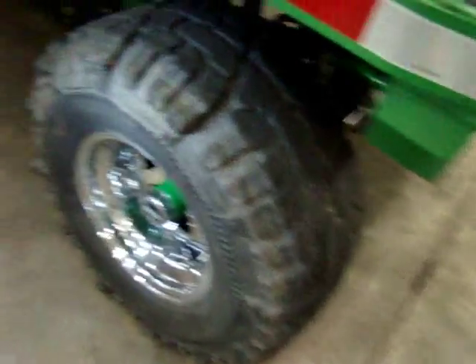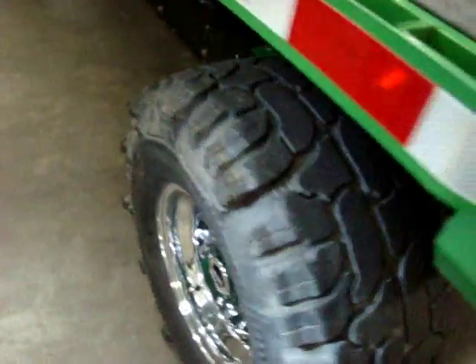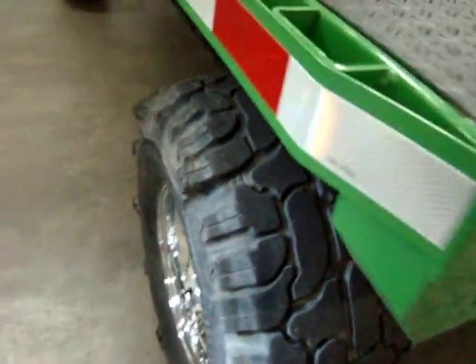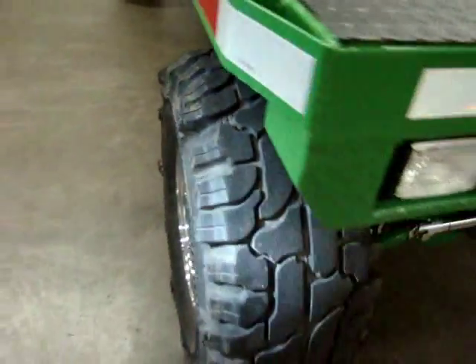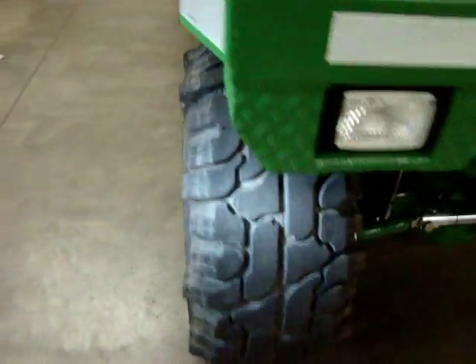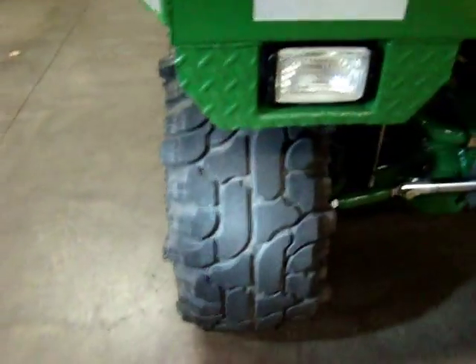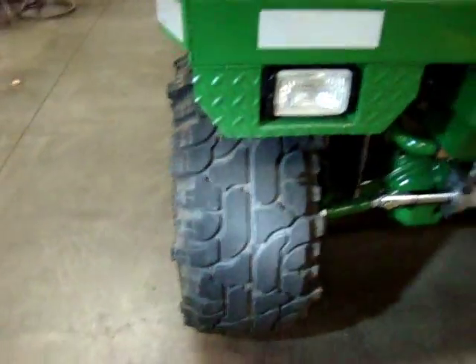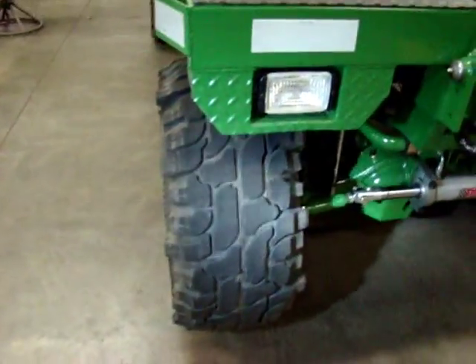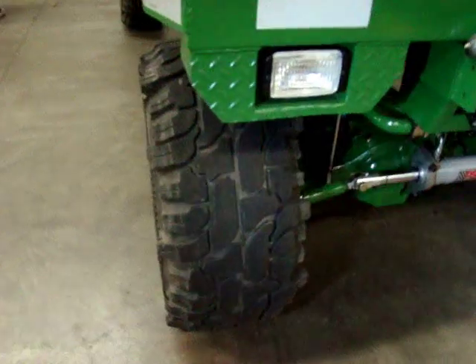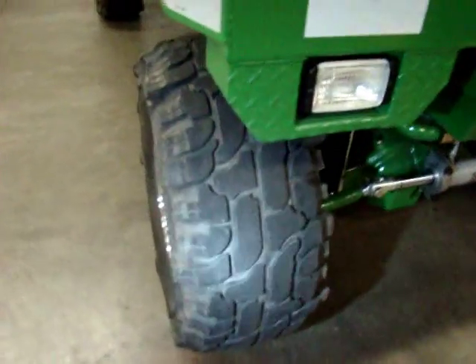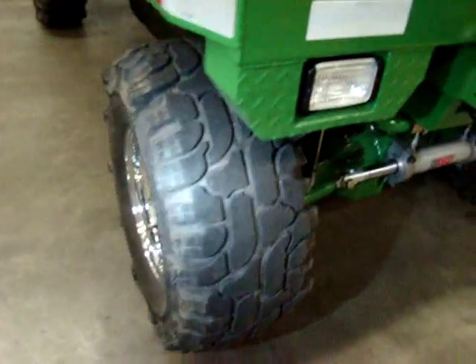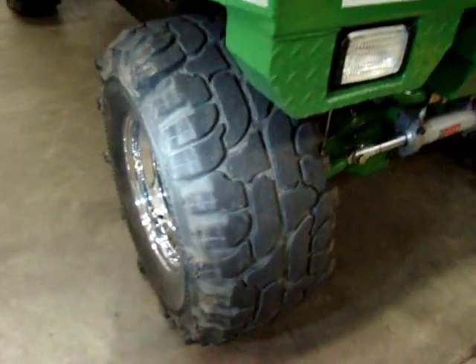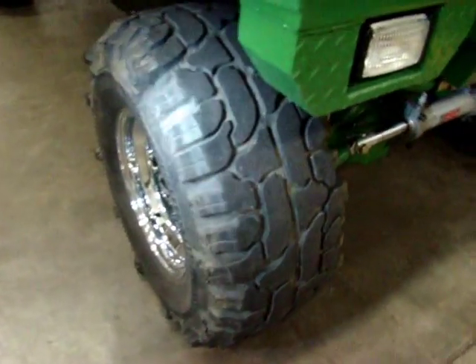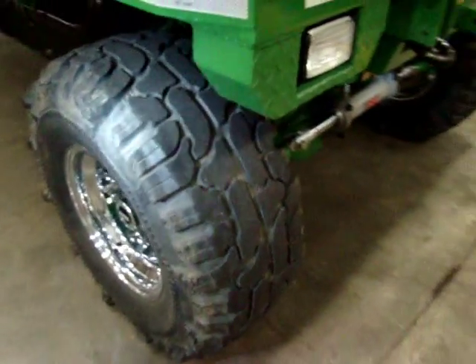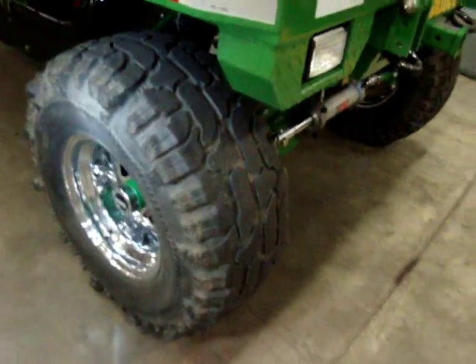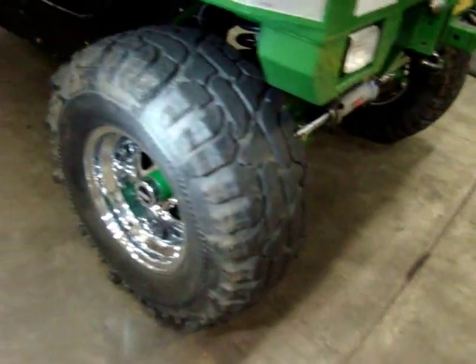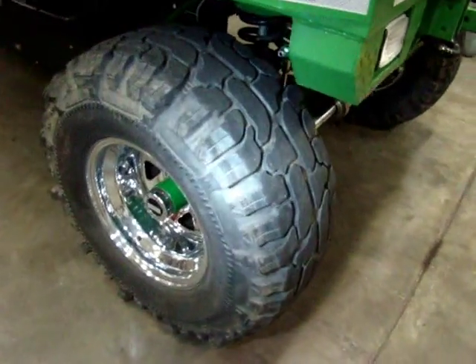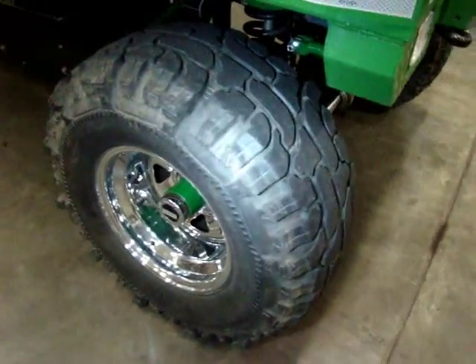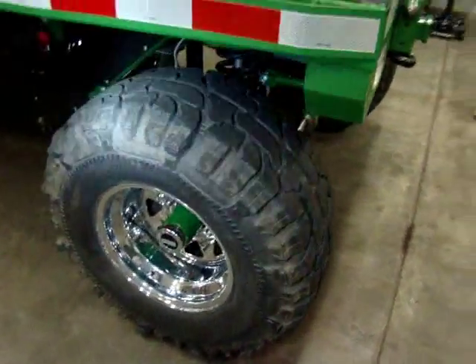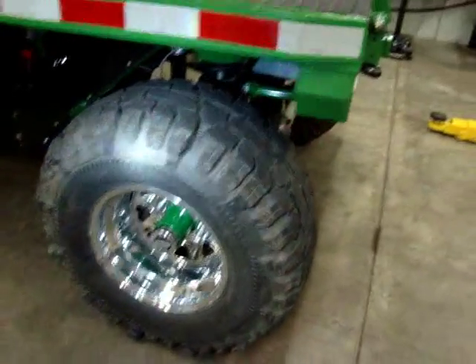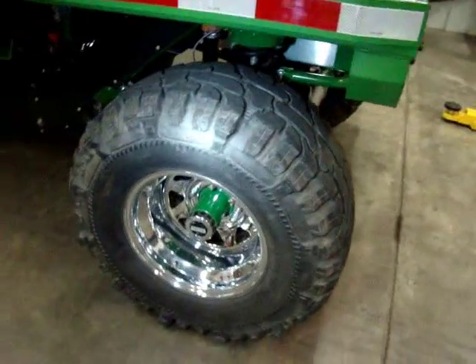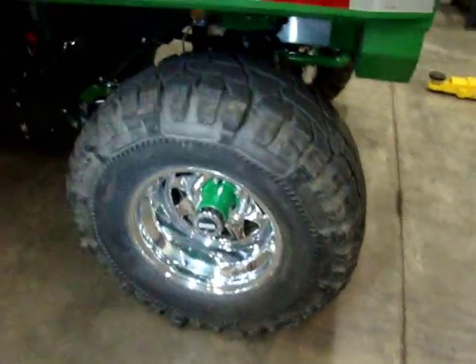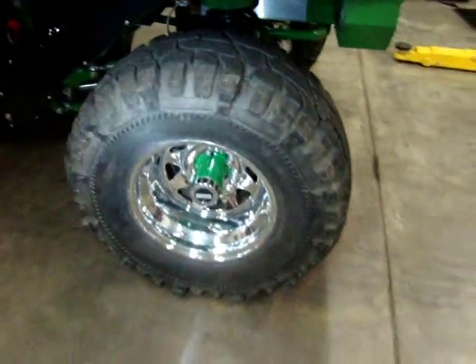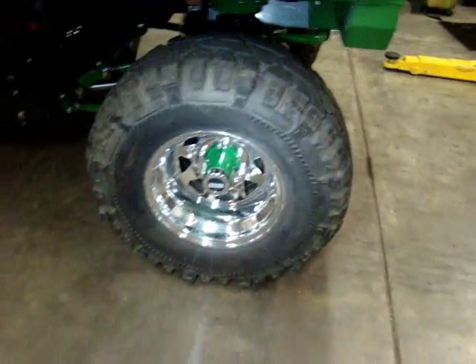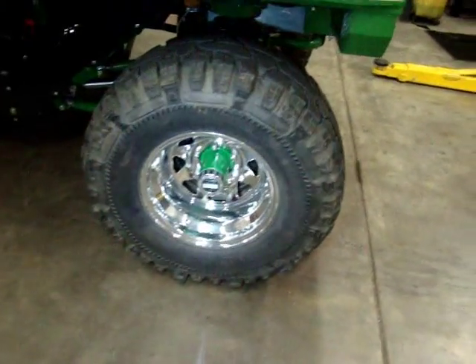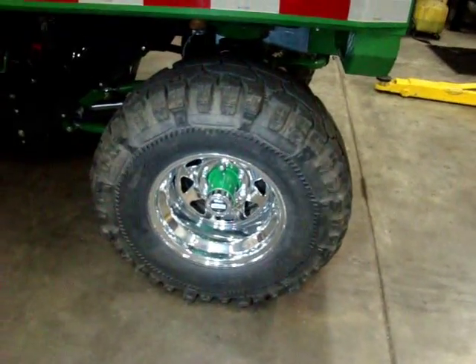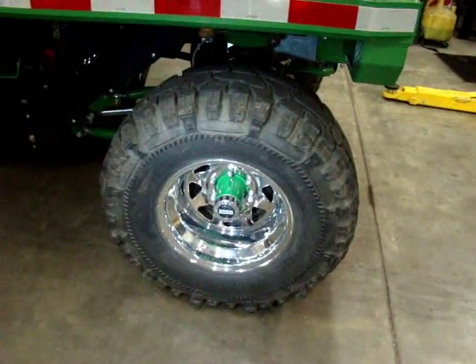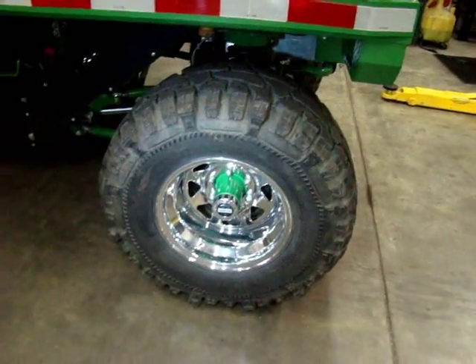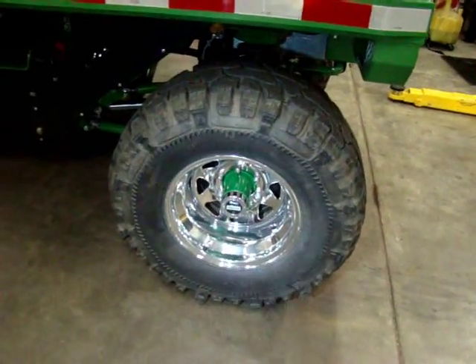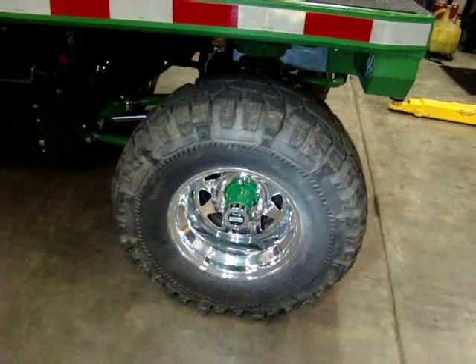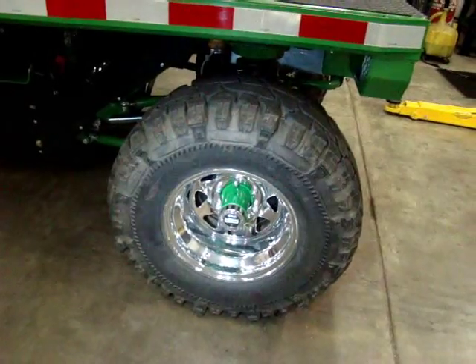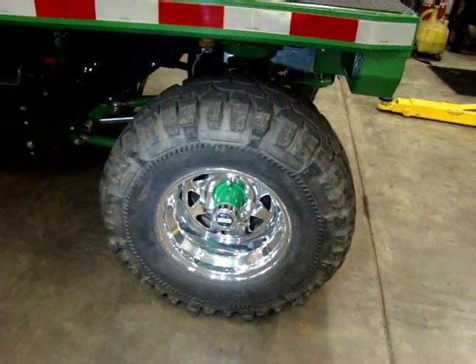Big ol' fat tires on it too — those could change if you want. It's 33-inch tires. It's just a 15-inch, 33-inch, 6-lug, half-ton Chevy bolt pattern all the way around, with lockout hubs on it.